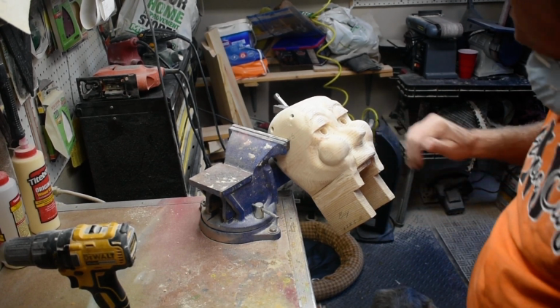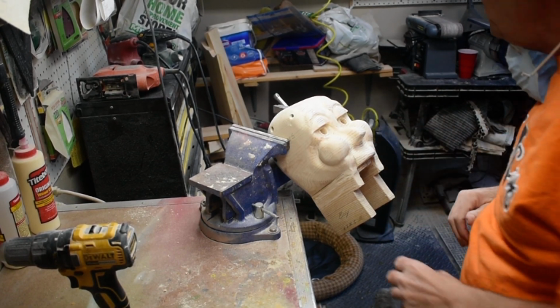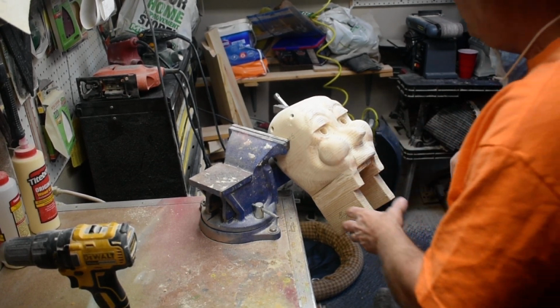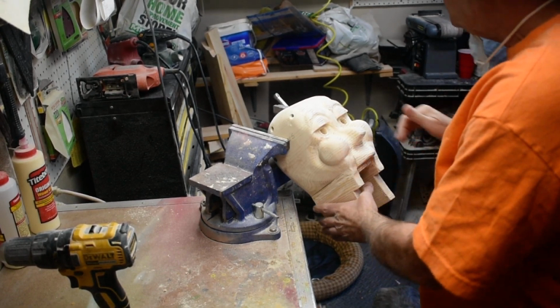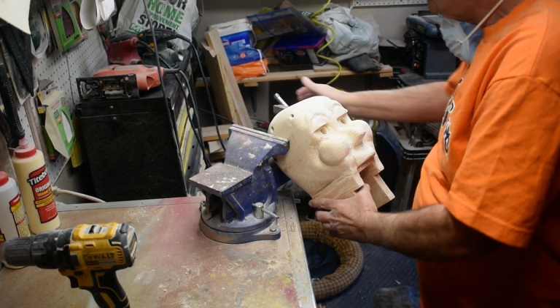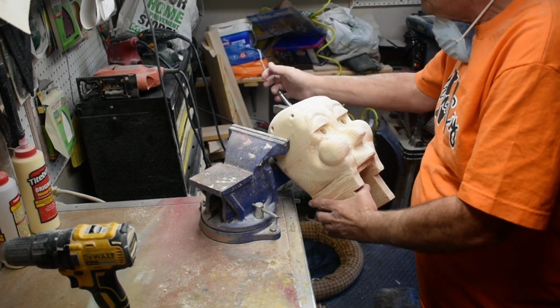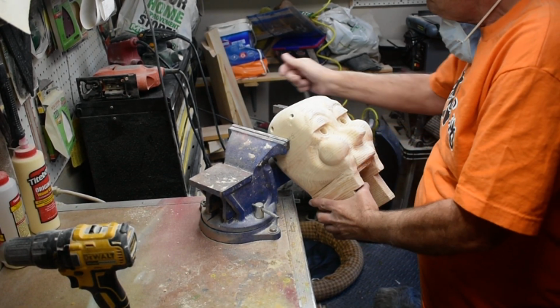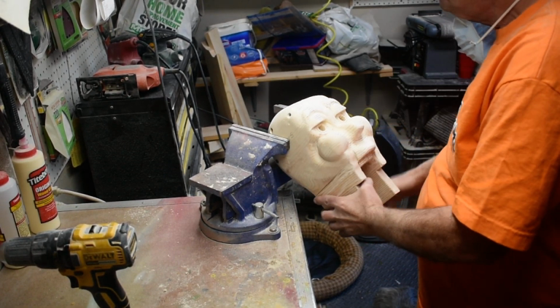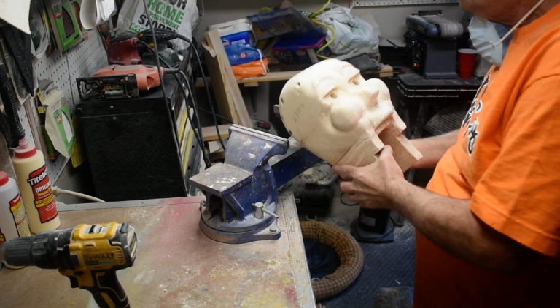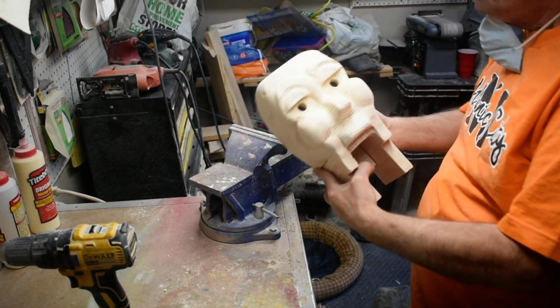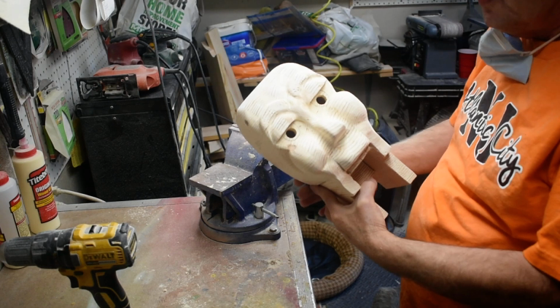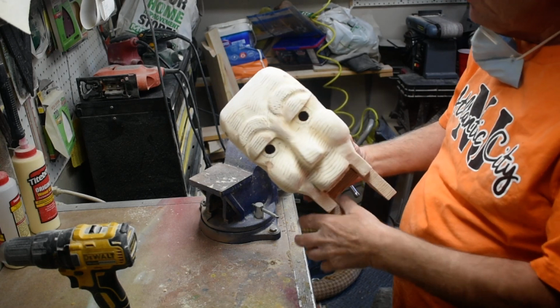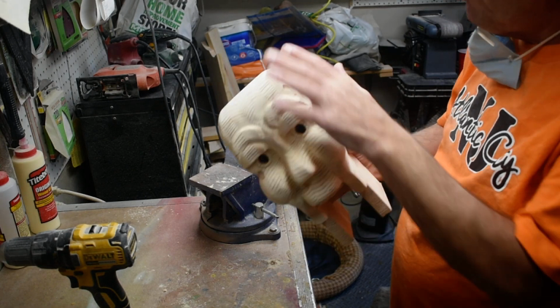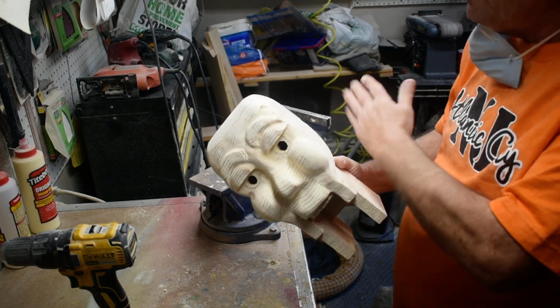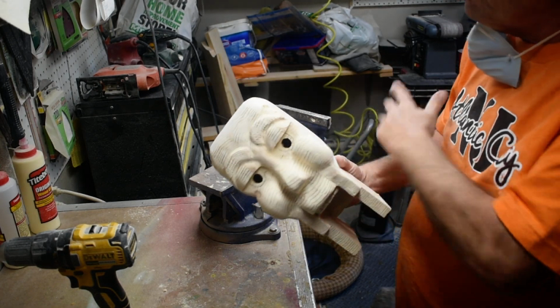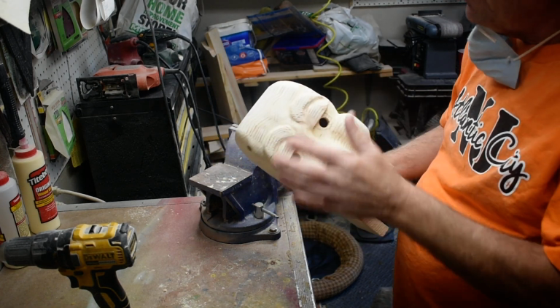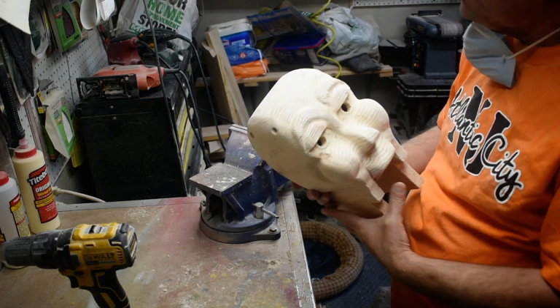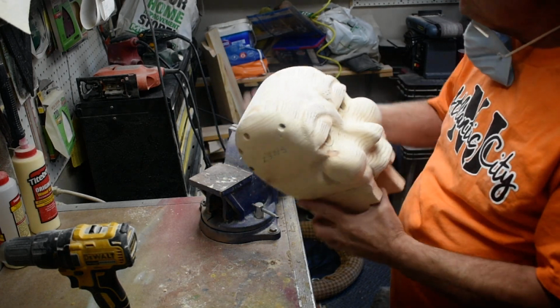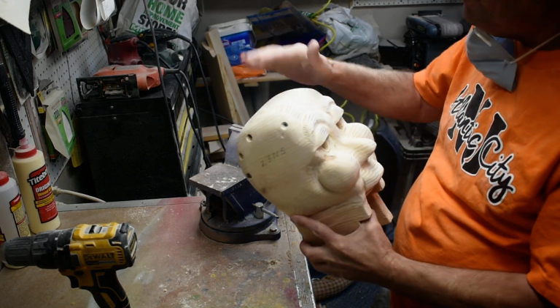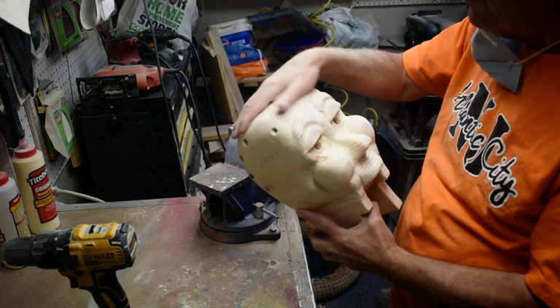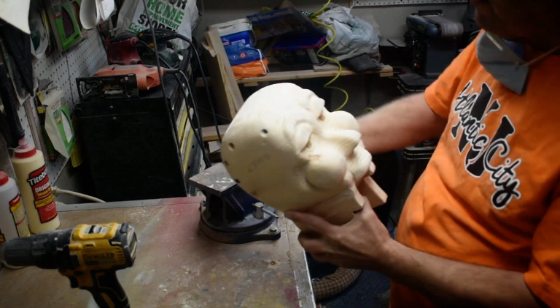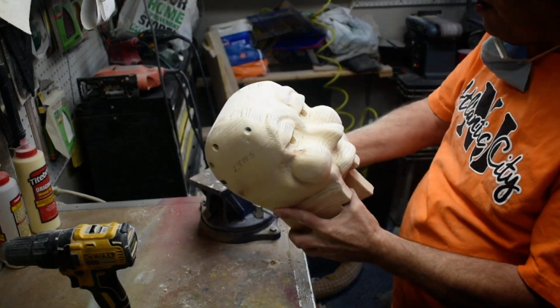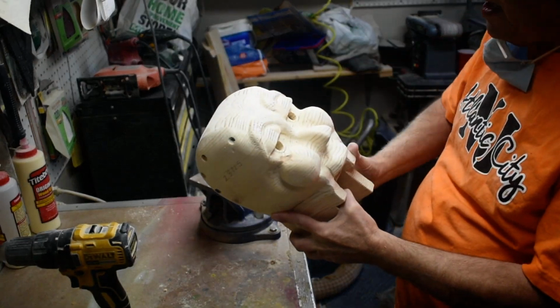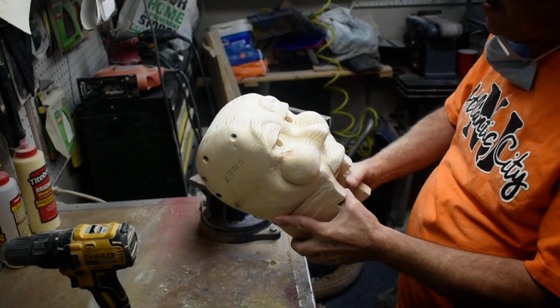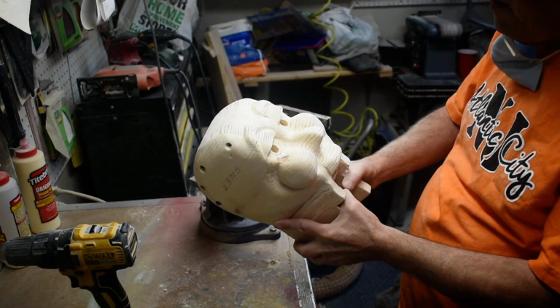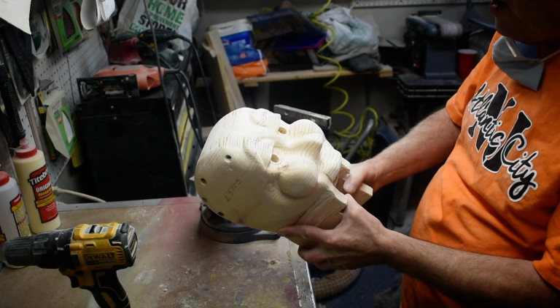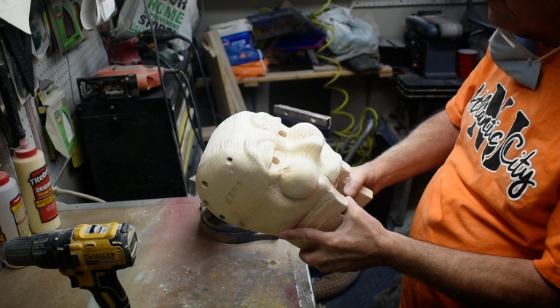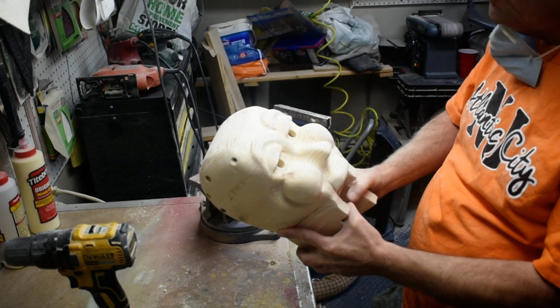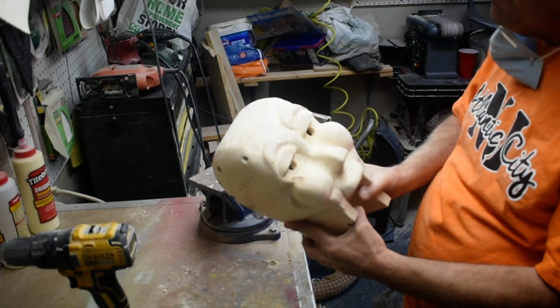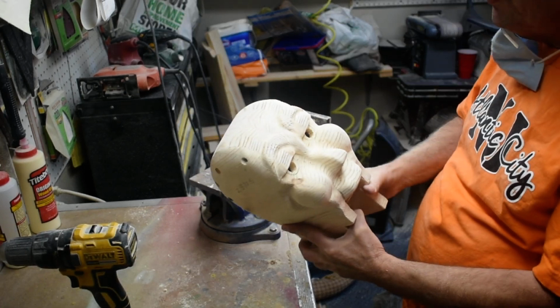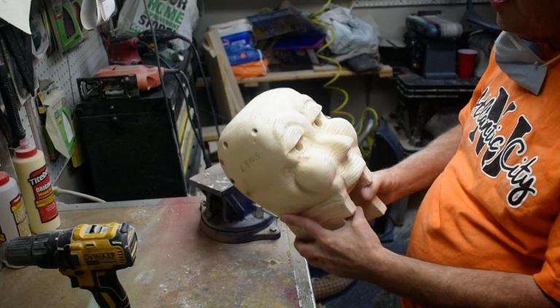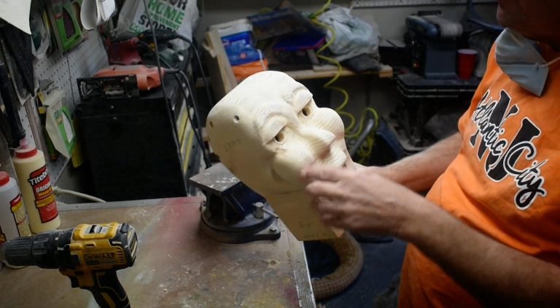We're giving this a good sanding. I used all my attachment sanders and my palm sander to help sand it down even further, so we're in pretty good shape there.